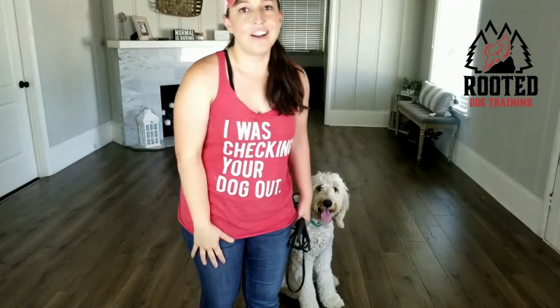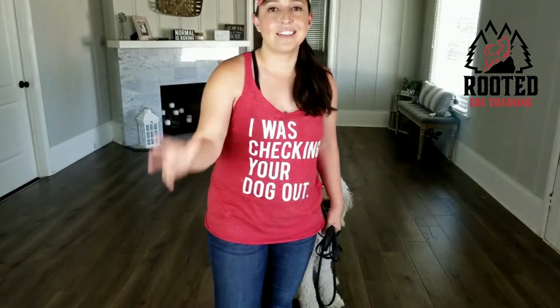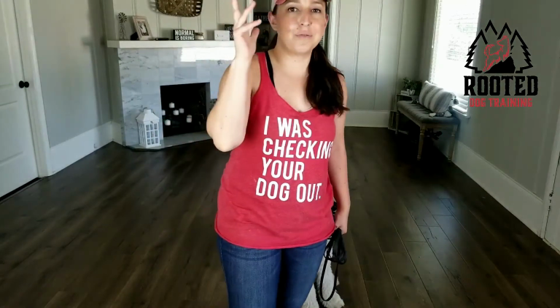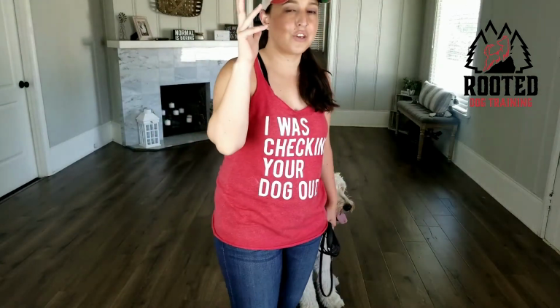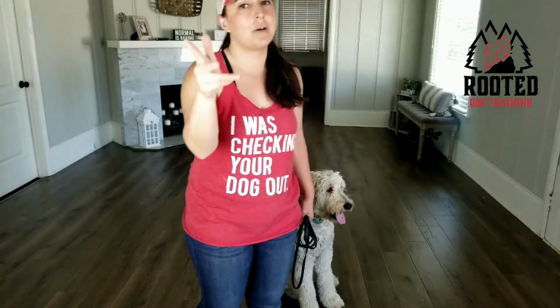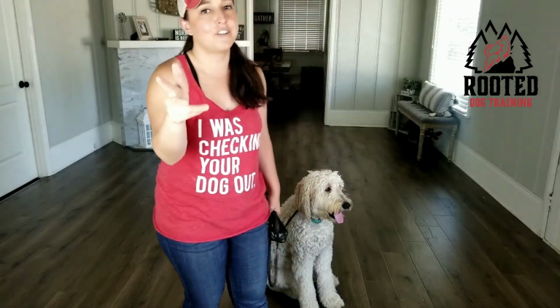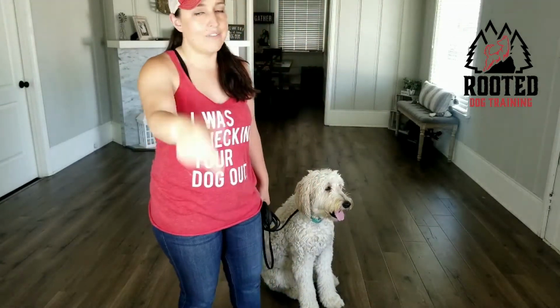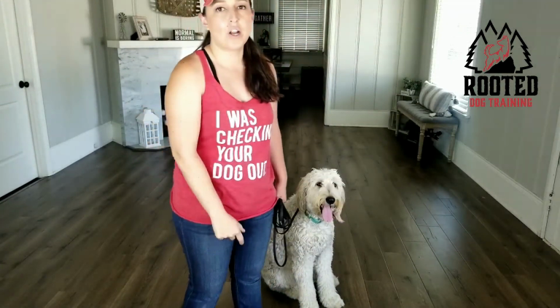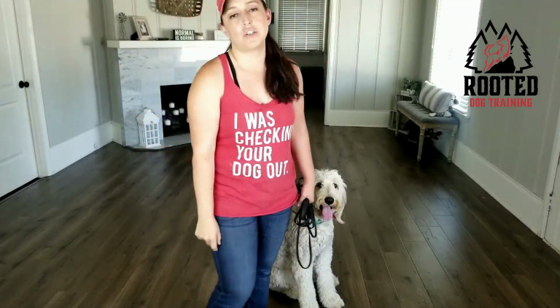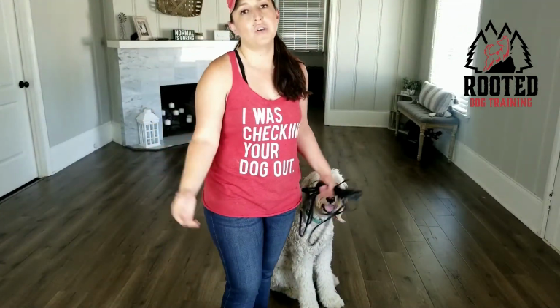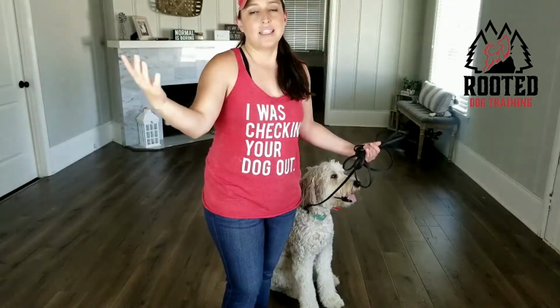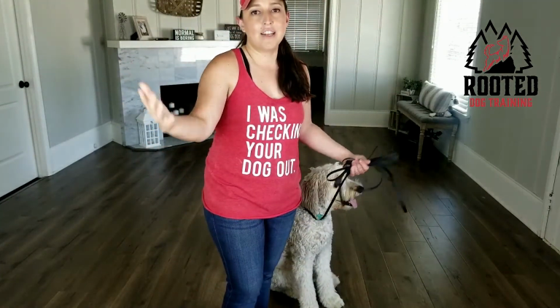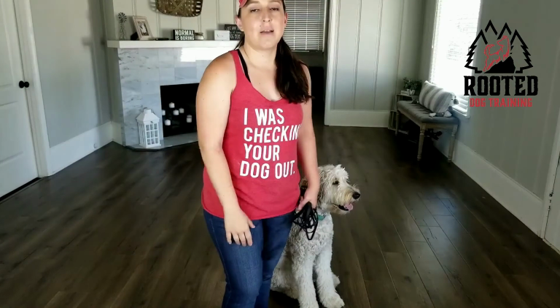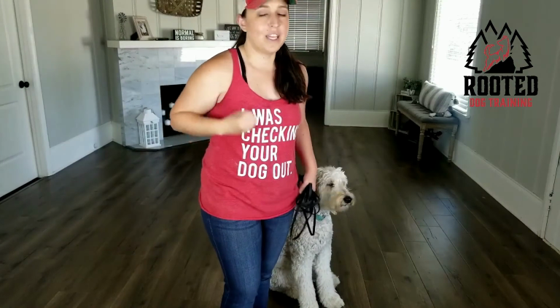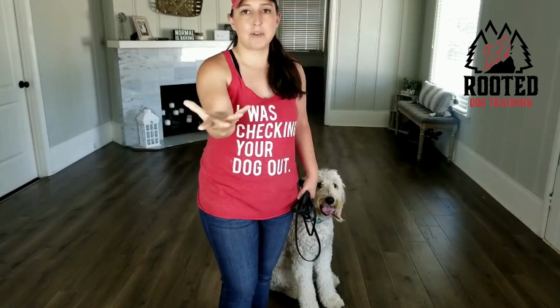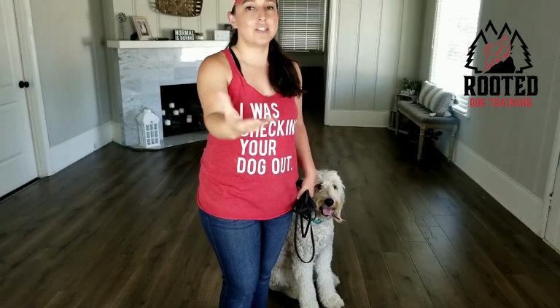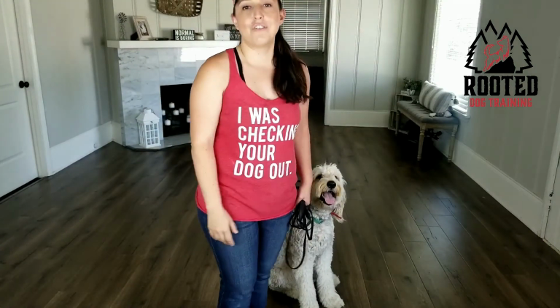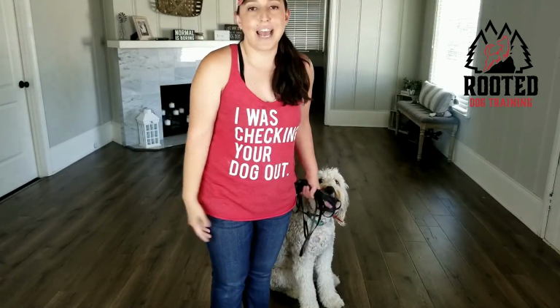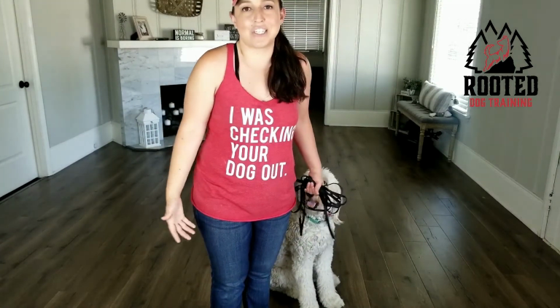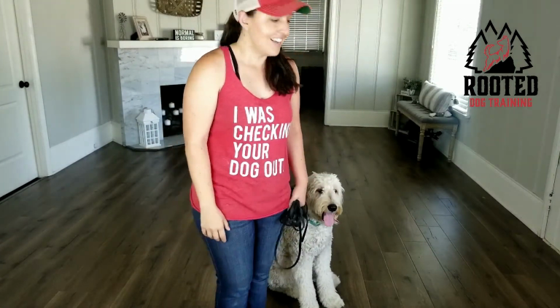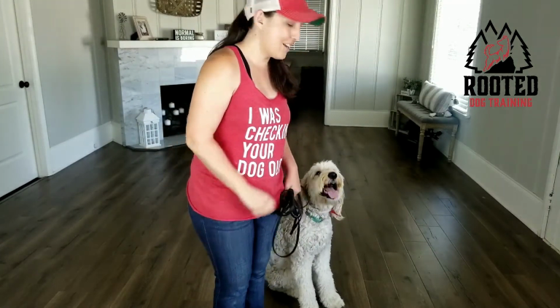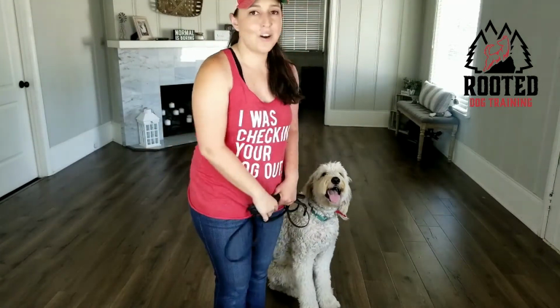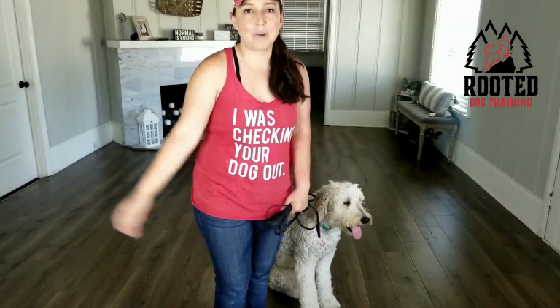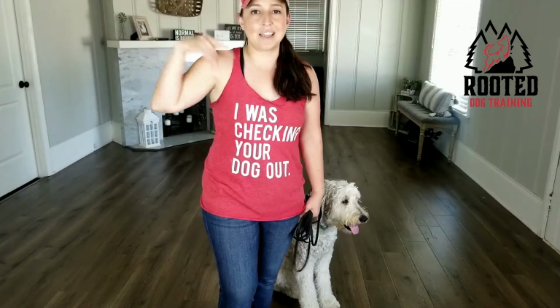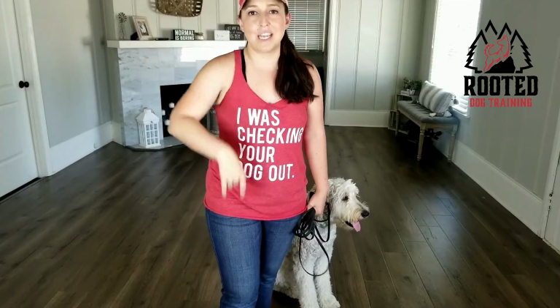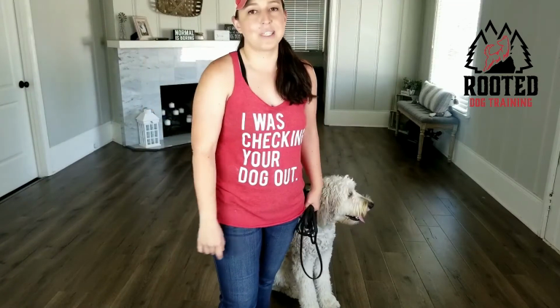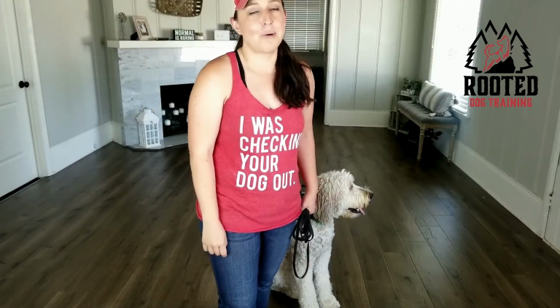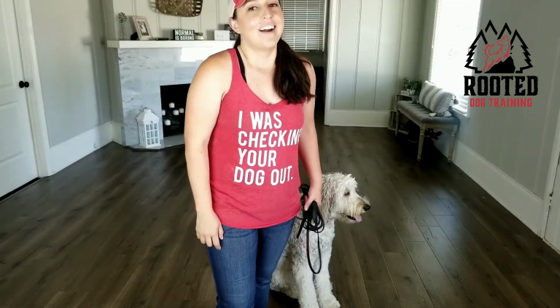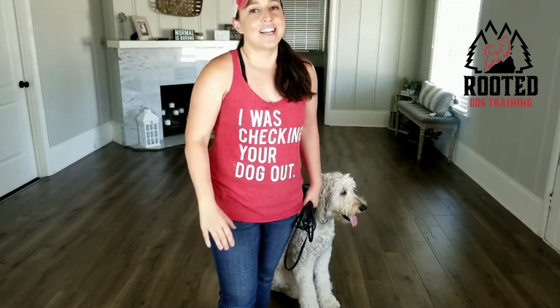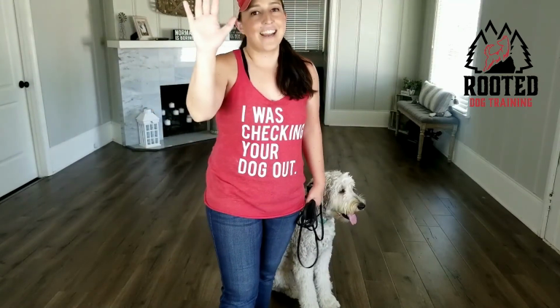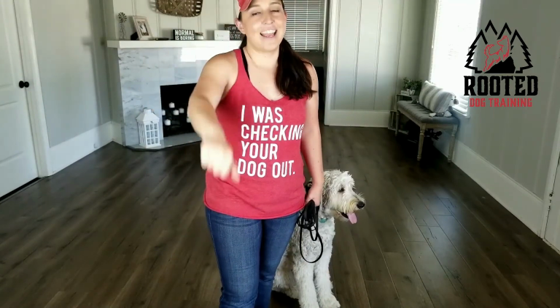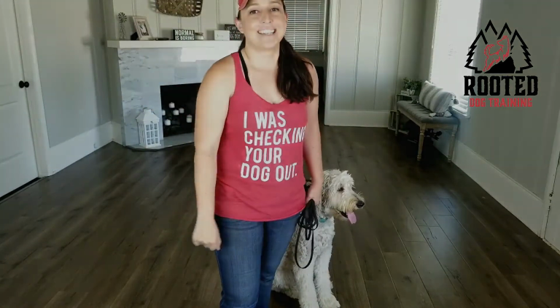Chloe here for Rooted Dog Training — hope that was helpful. If you have any questions, be sure to take advantage of the times when we give you the opportunity to ask them. I know you all have questions because I get them in the DMs all the time. Take care, and we'll see you next time.